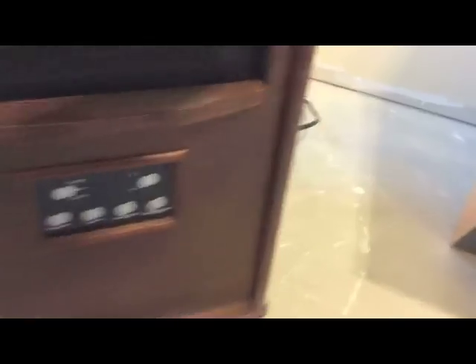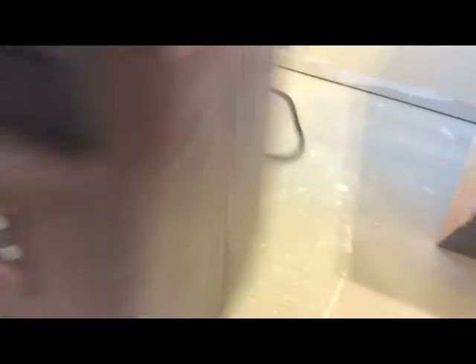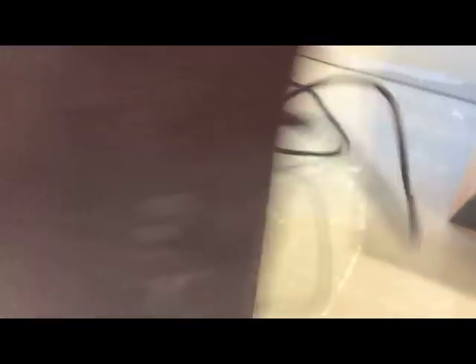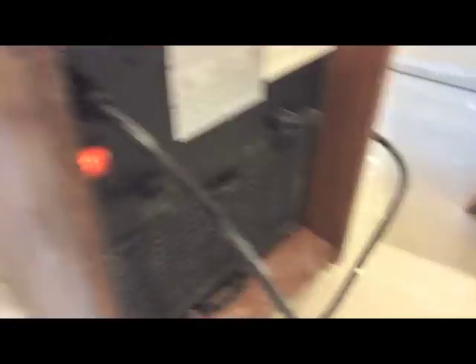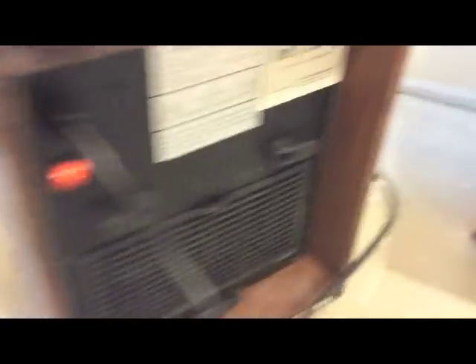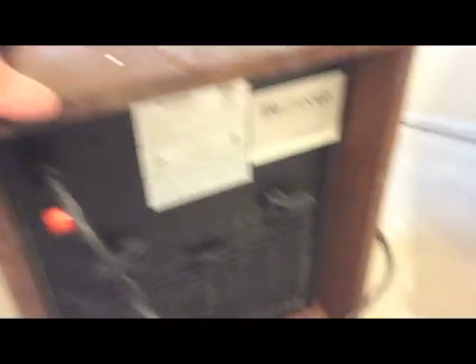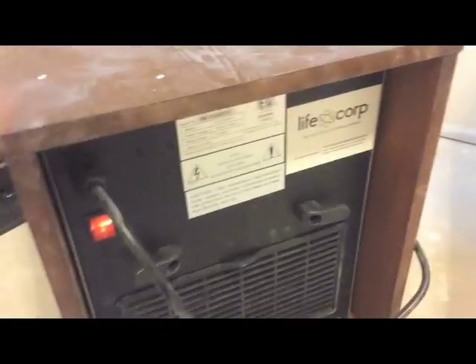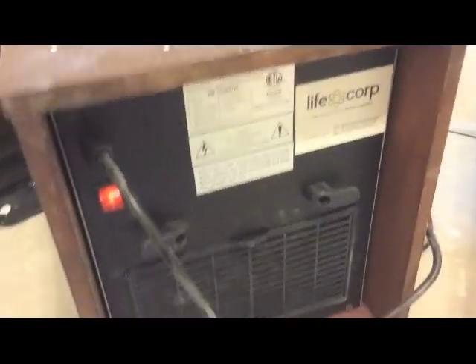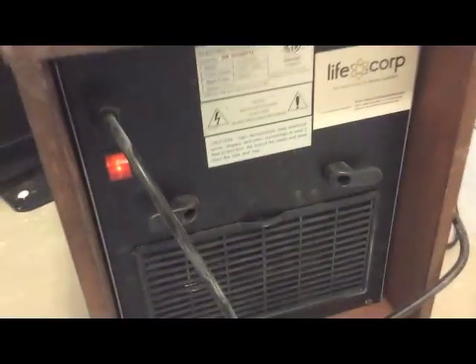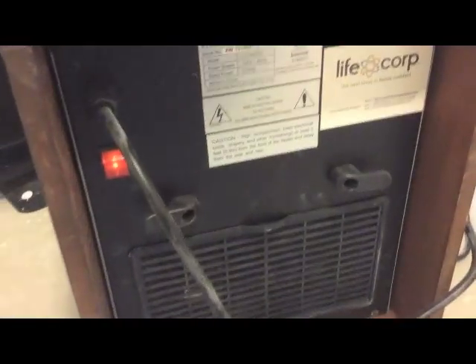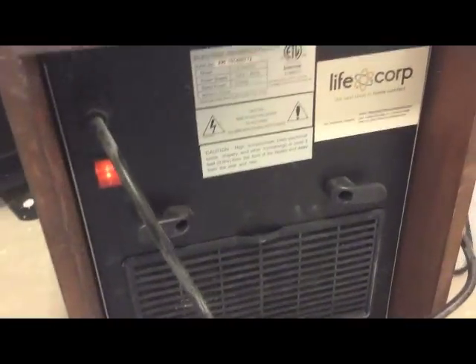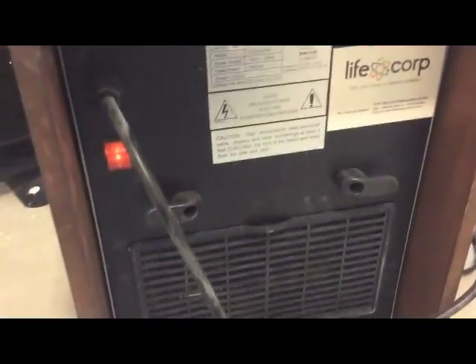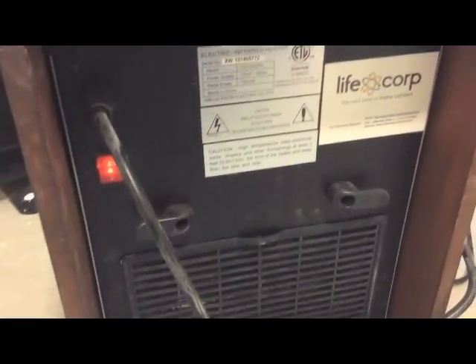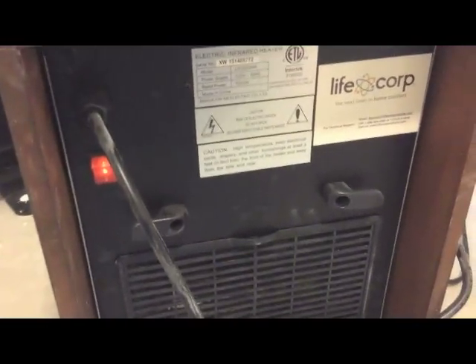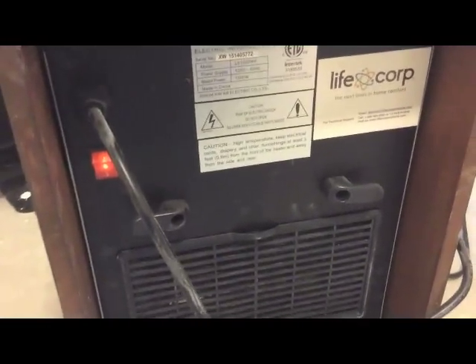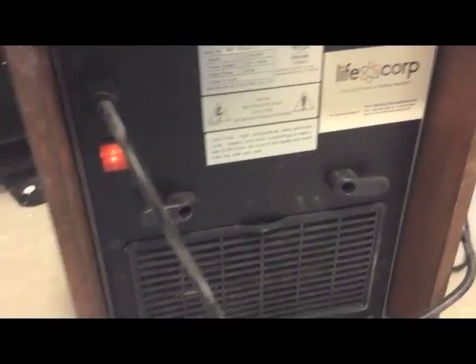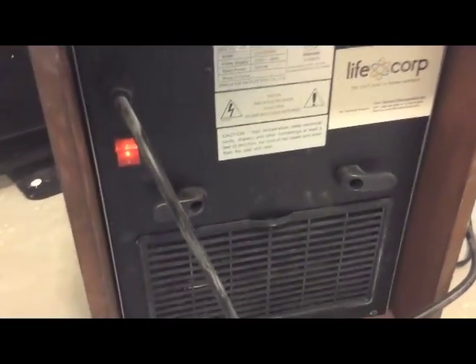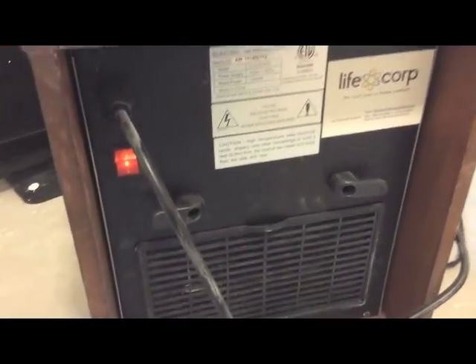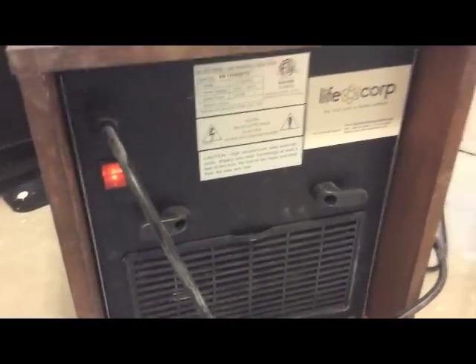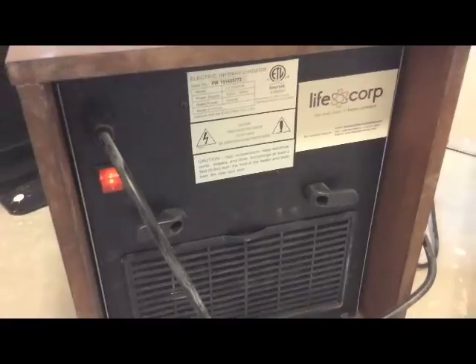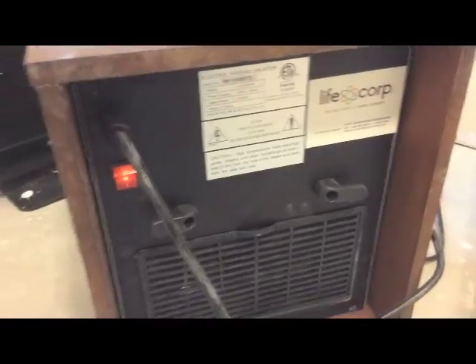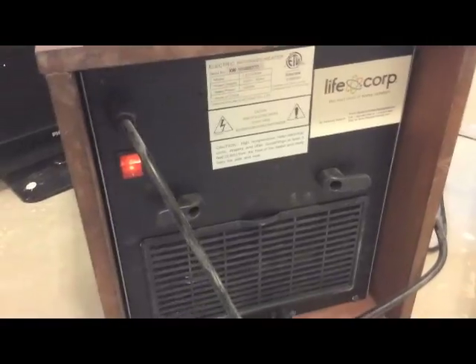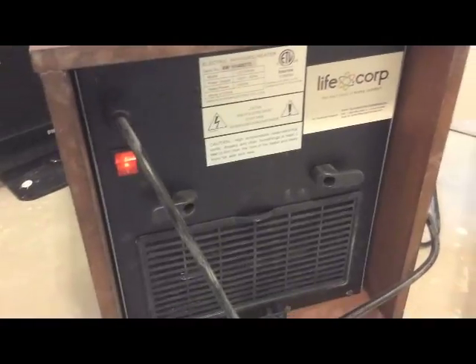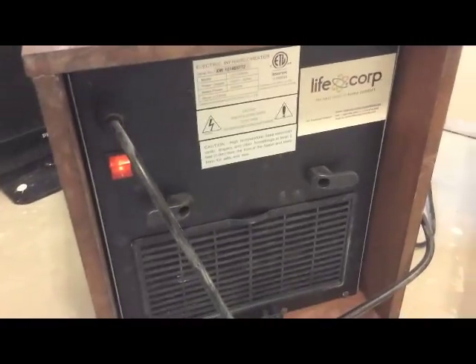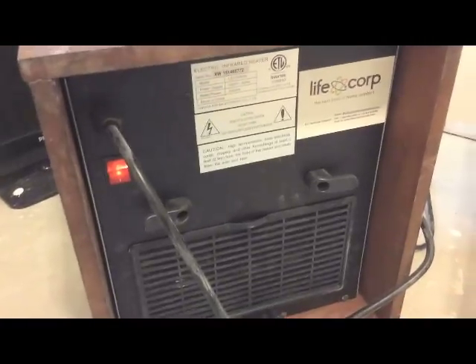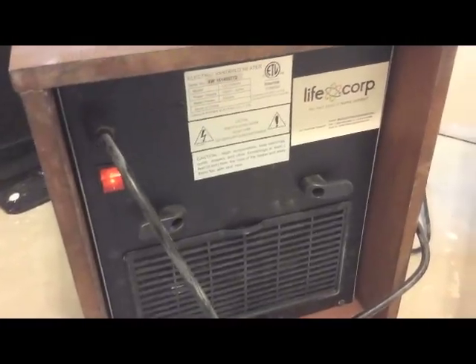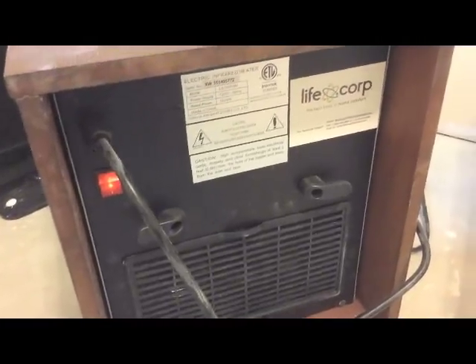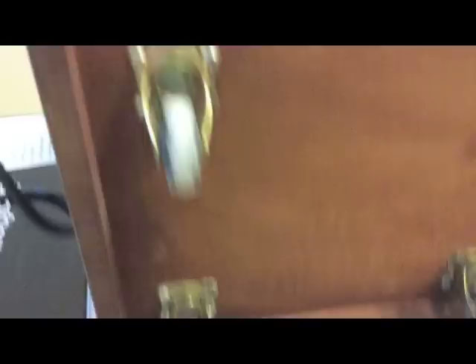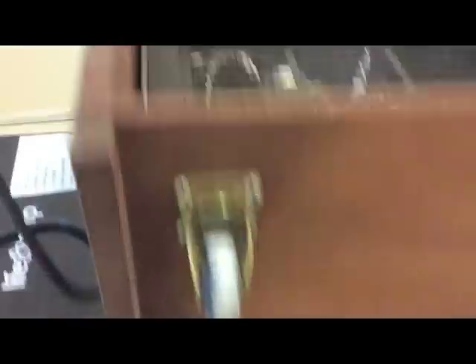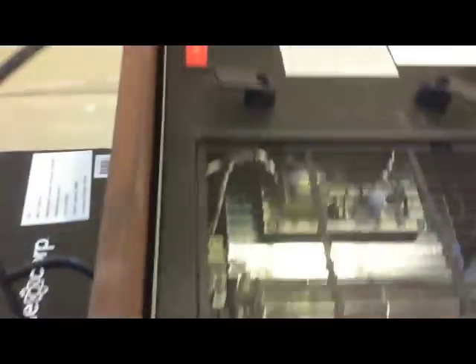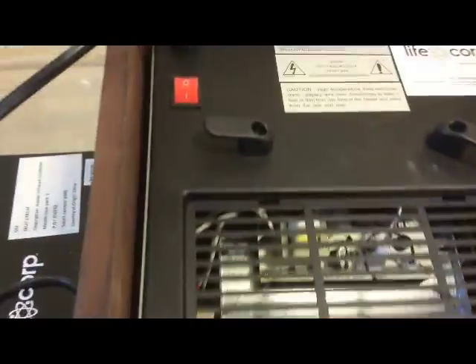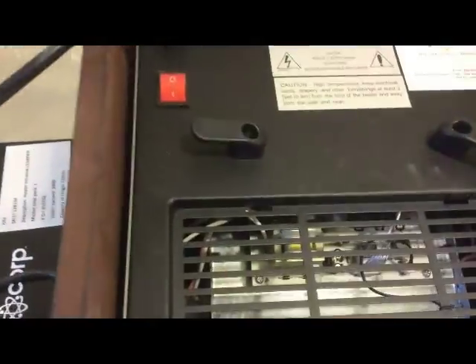I don't recommend you doing this. Do not get in here — it's got some warning labels on it. Do not get into these if you're not familiar with electricity.